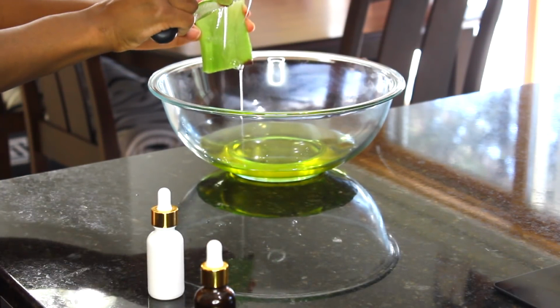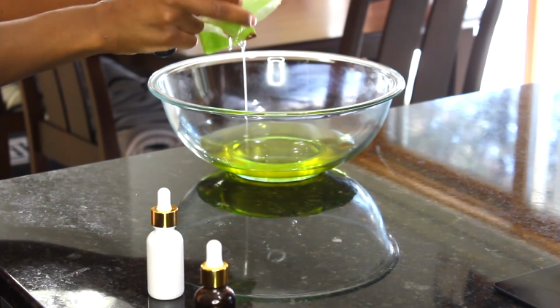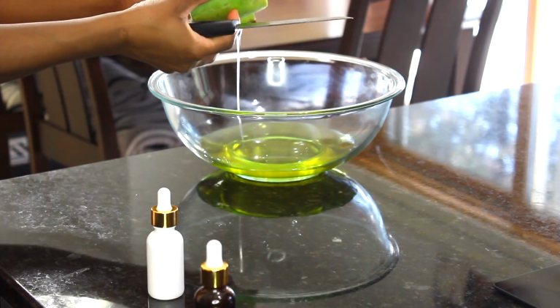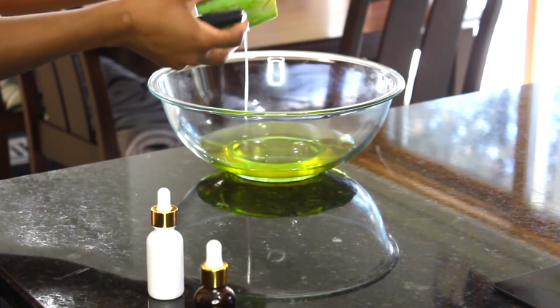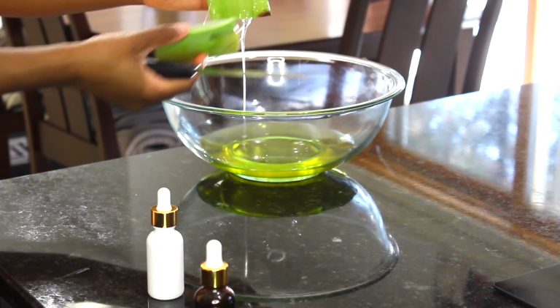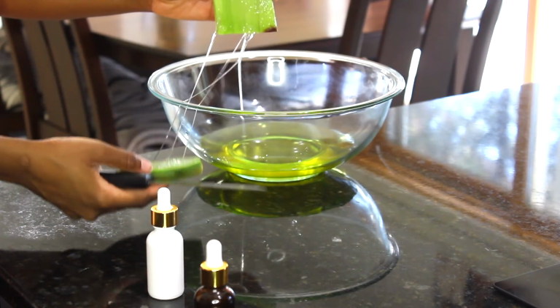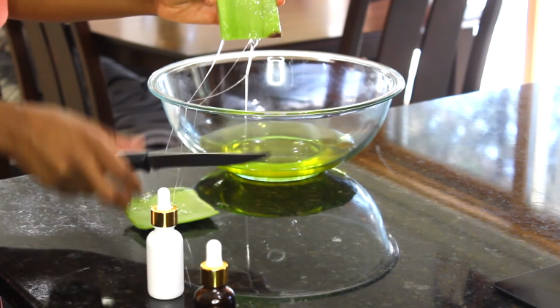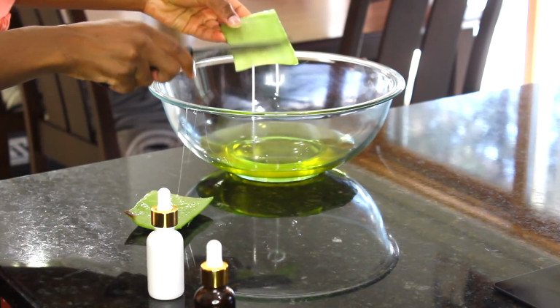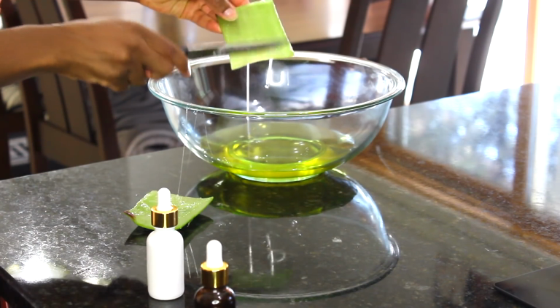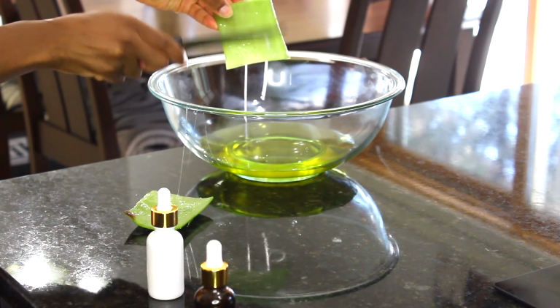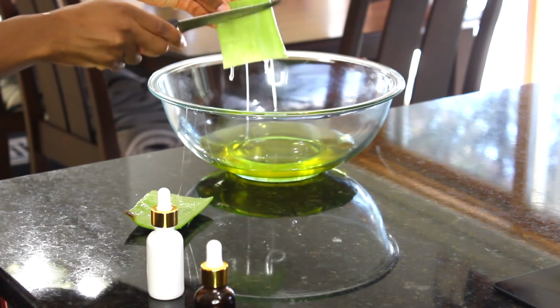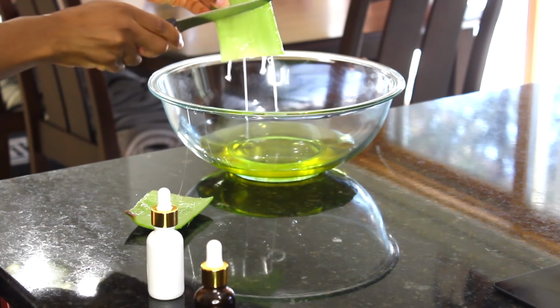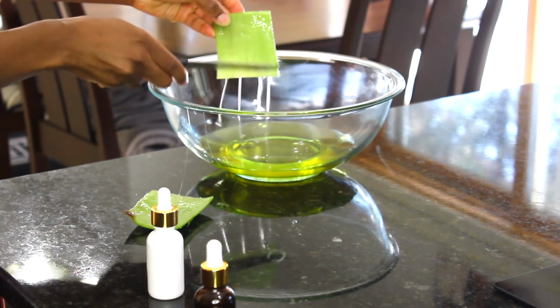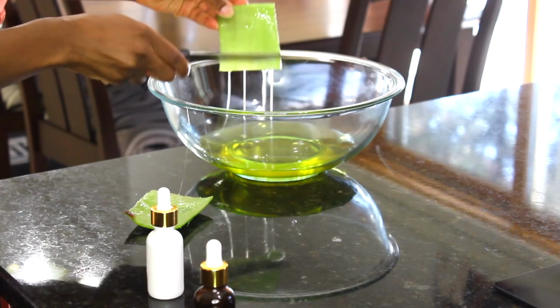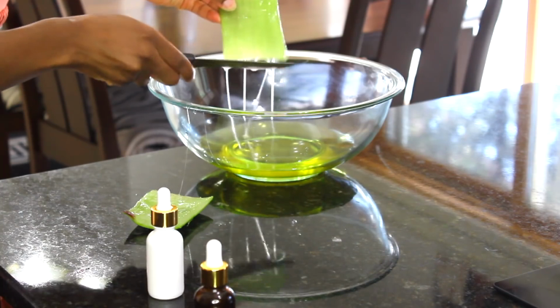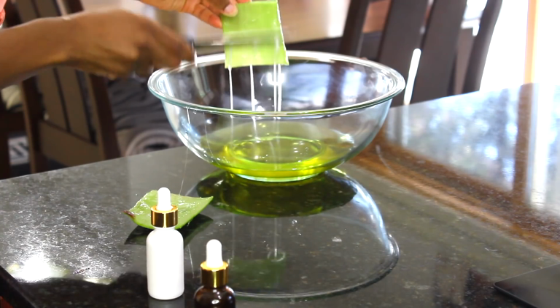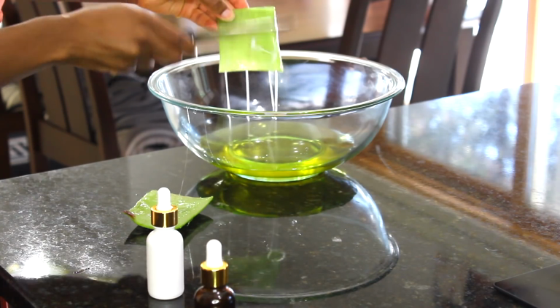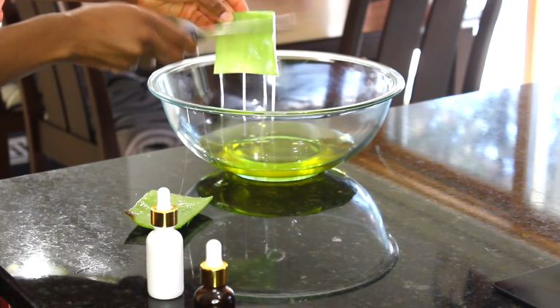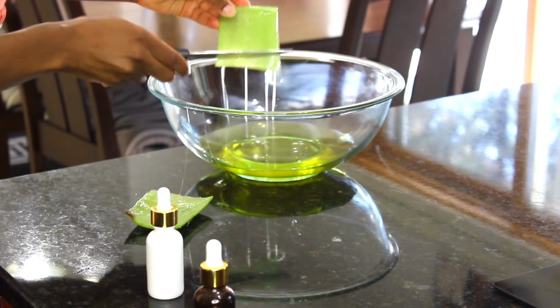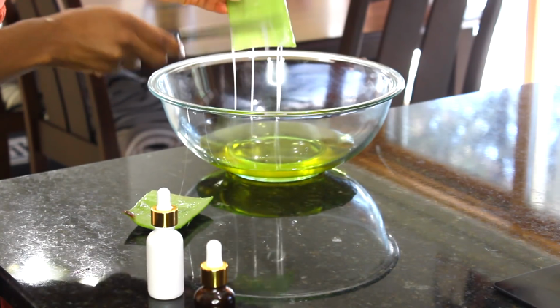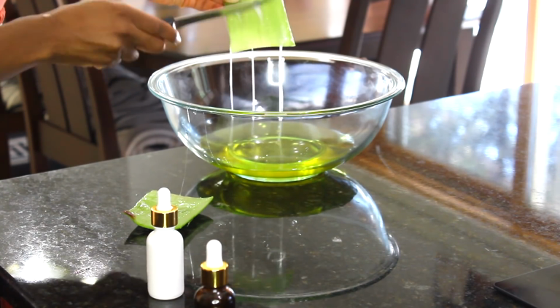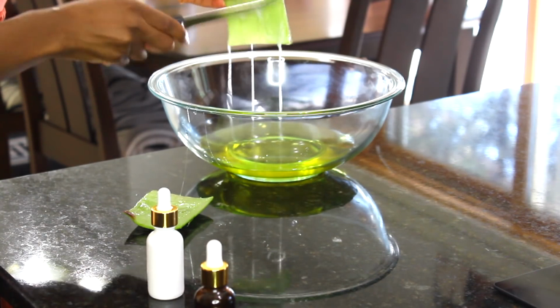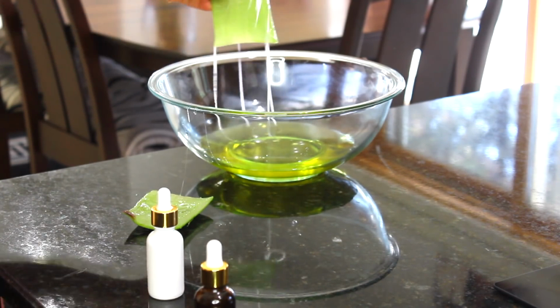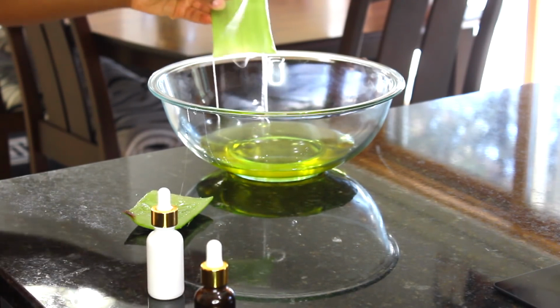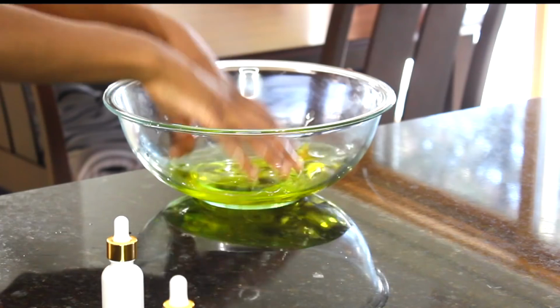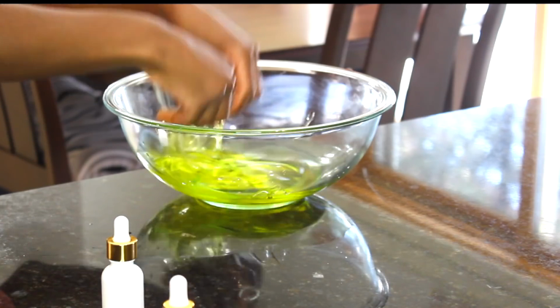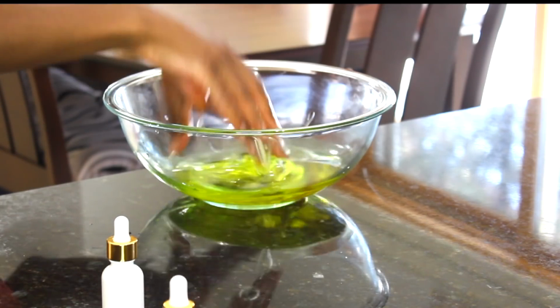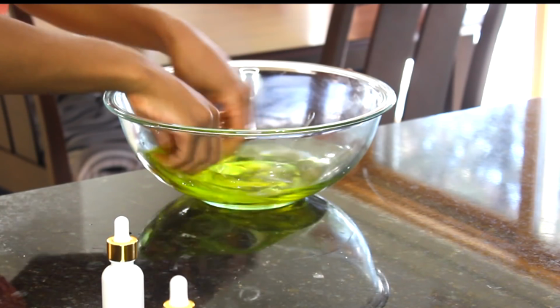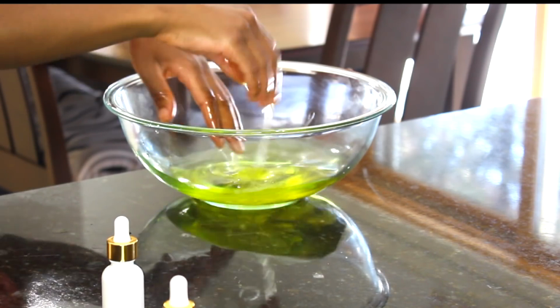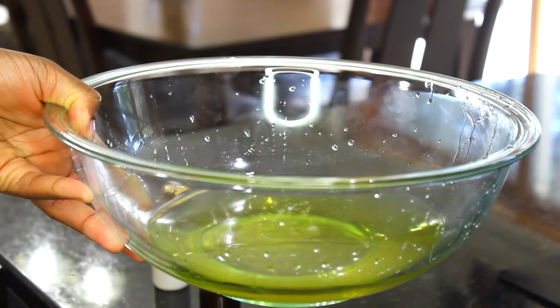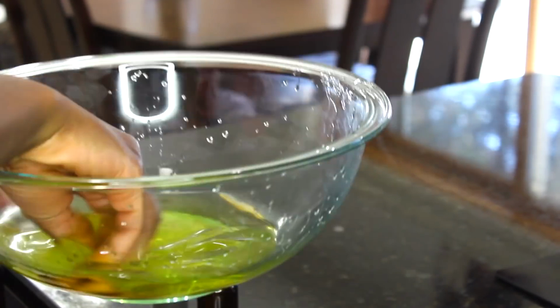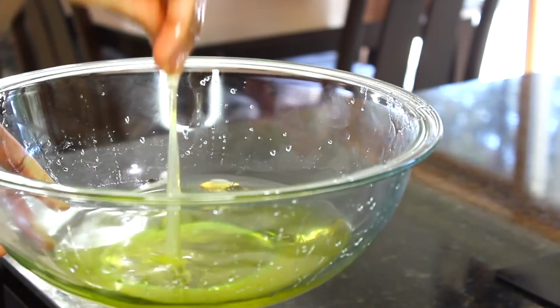Next we're going to go ahead with the good old aloe vera plant. I love aloe, but I don't love the smell — it smells to me like body odor mixed with chicken noodle soup. But I'm going to rinse it out anyway. Now I'm just going to mix it all up and then give you guys a close-up look.